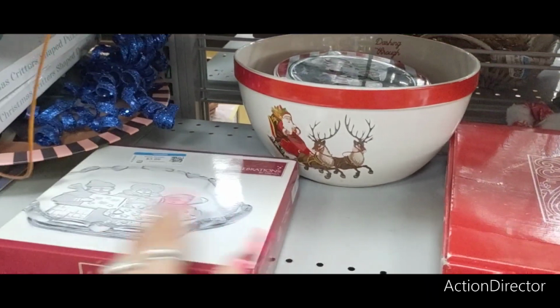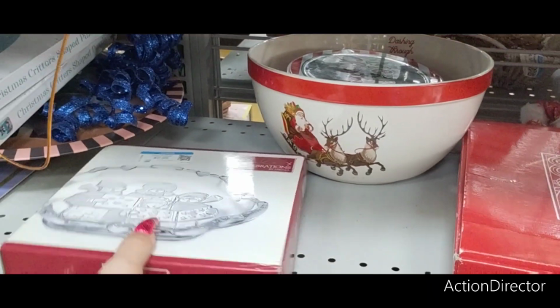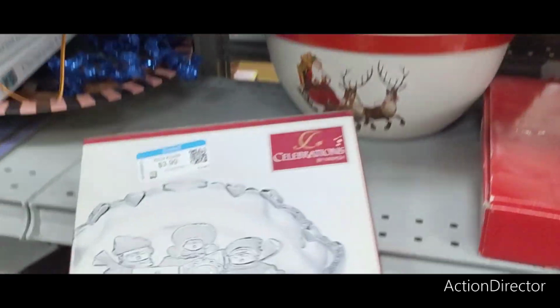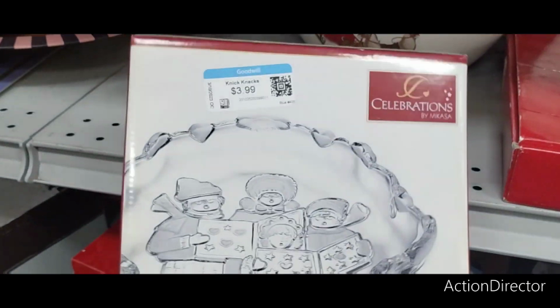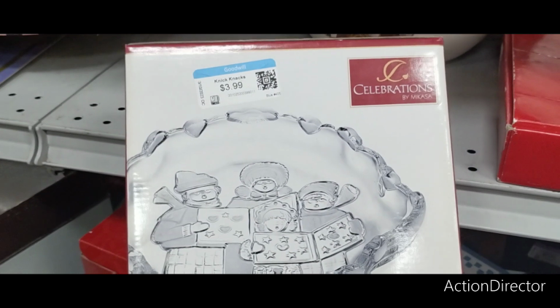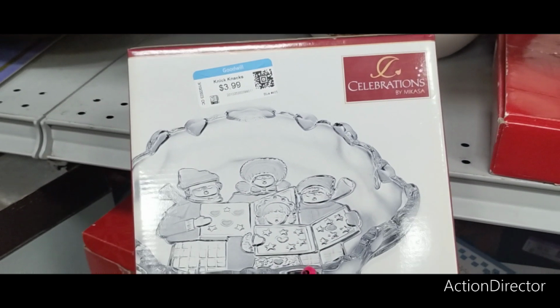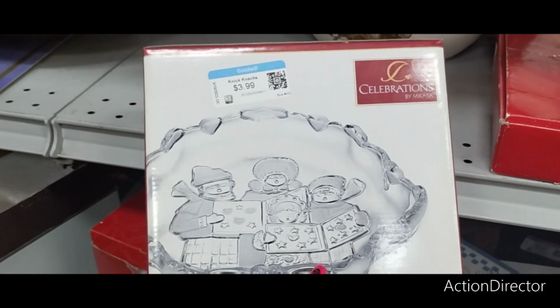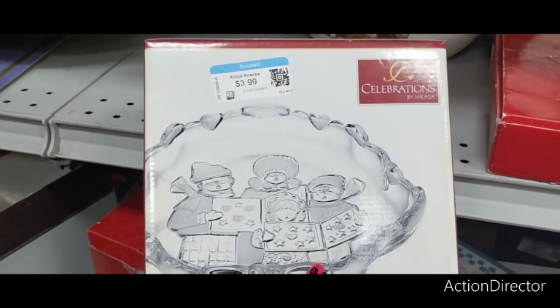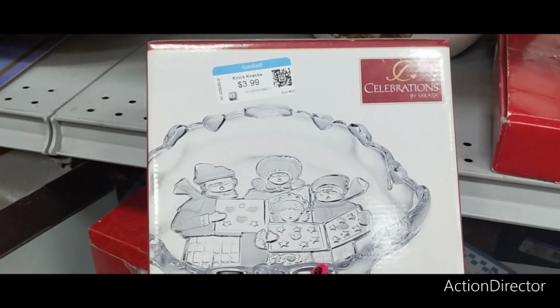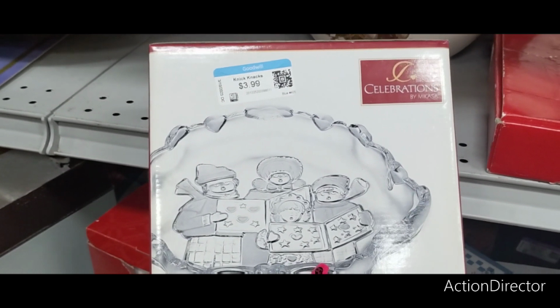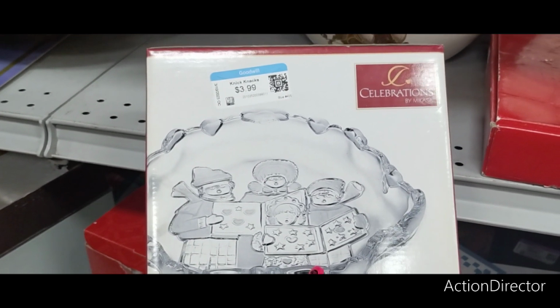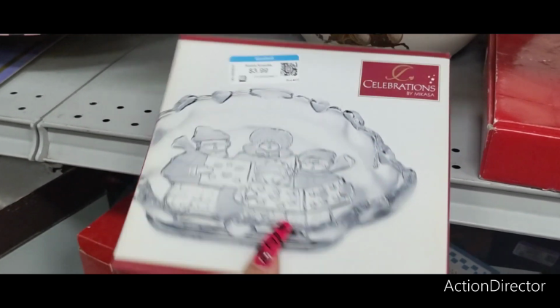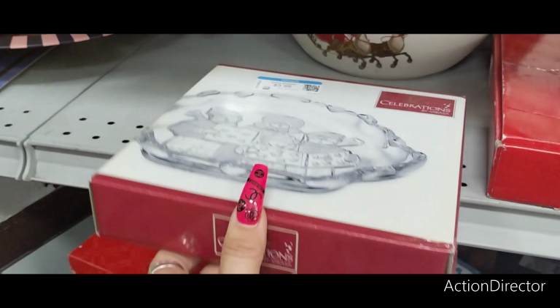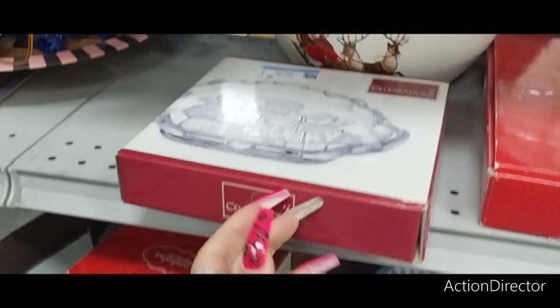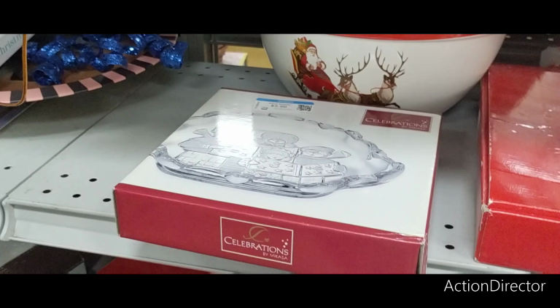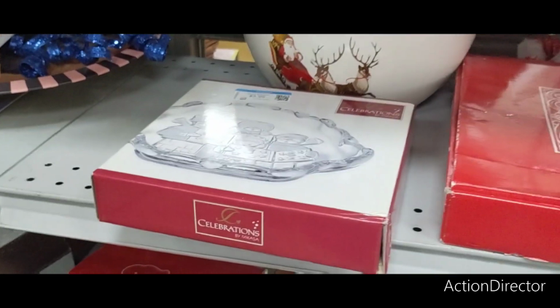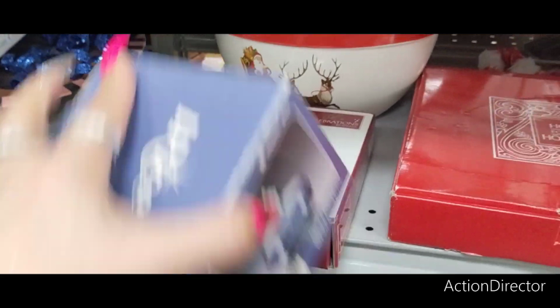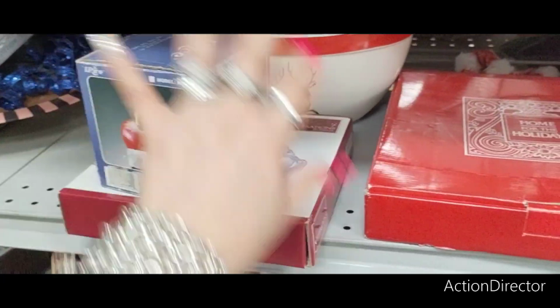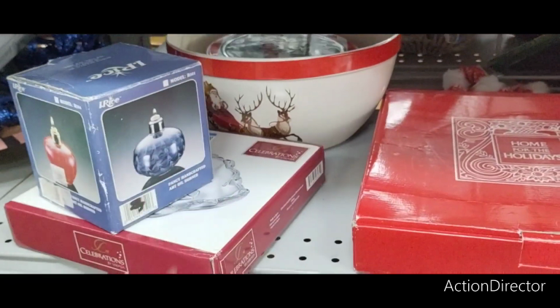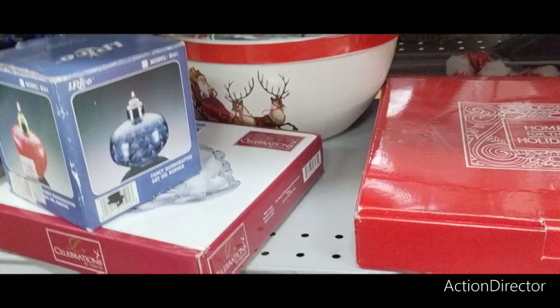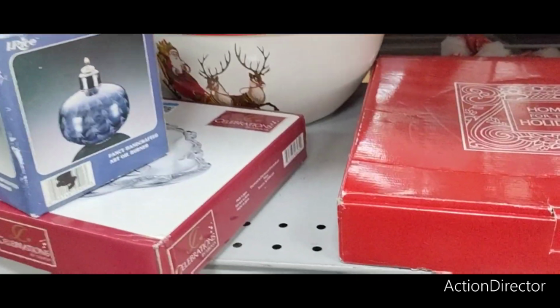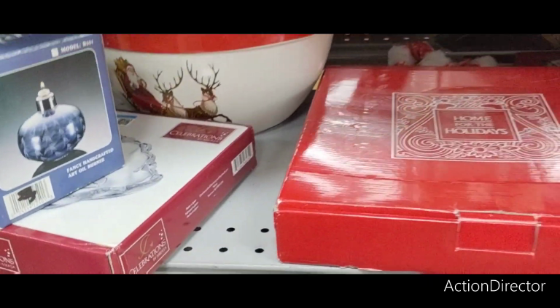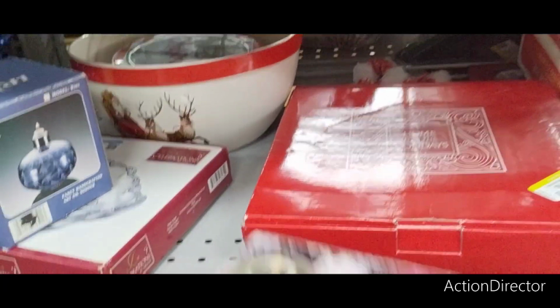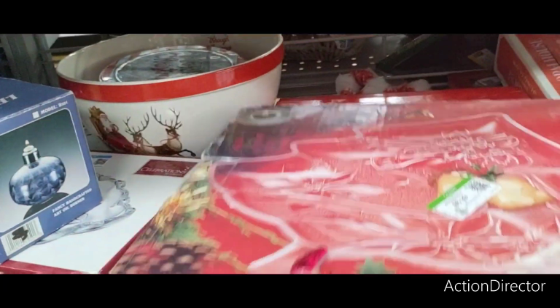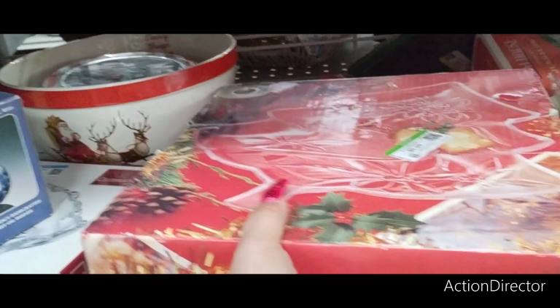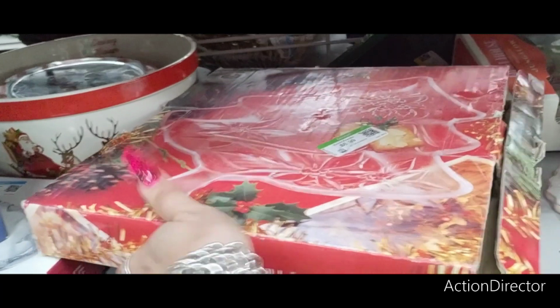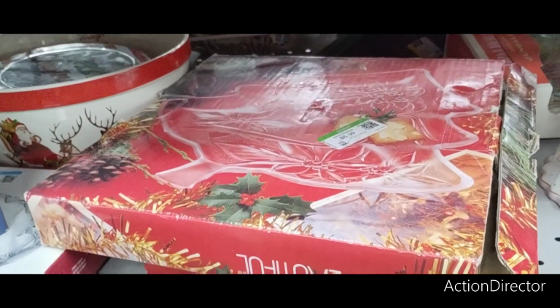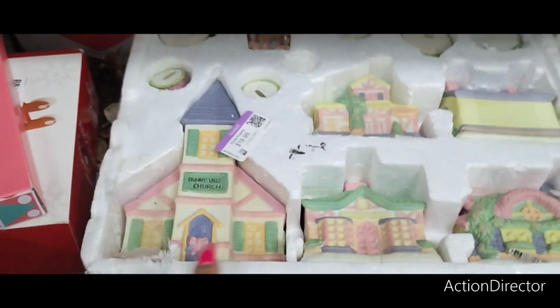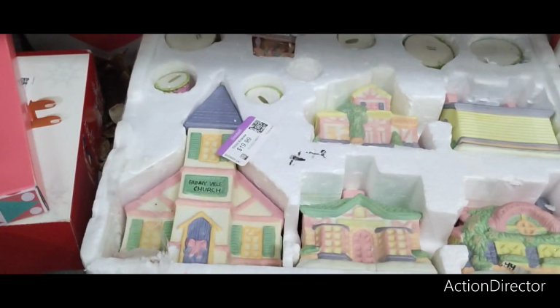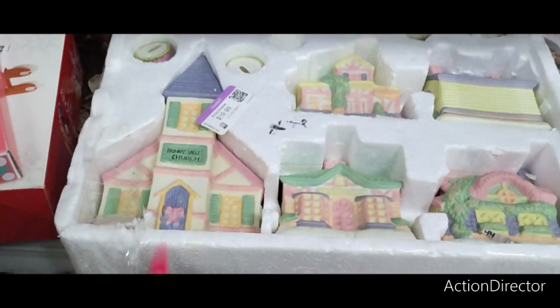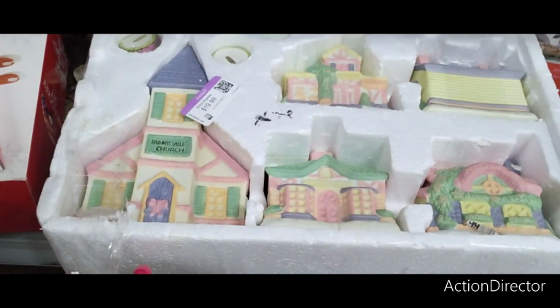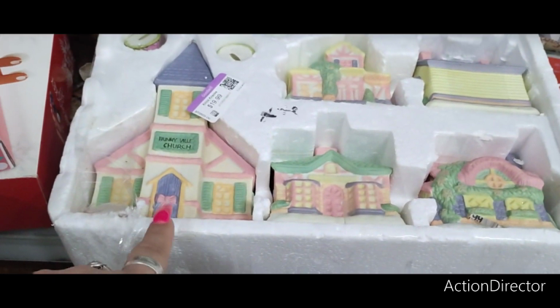Celebrations by Mikasa — $3.99. That's cute. The carolers — little candy dish. This whole village is $1.99.